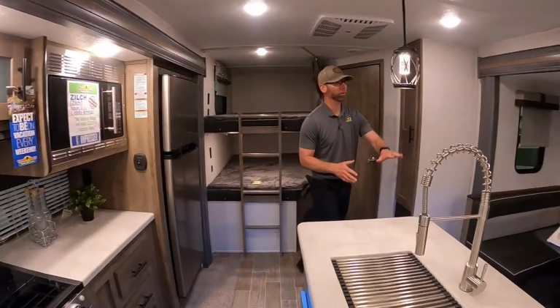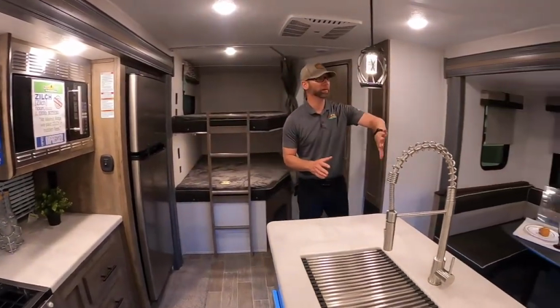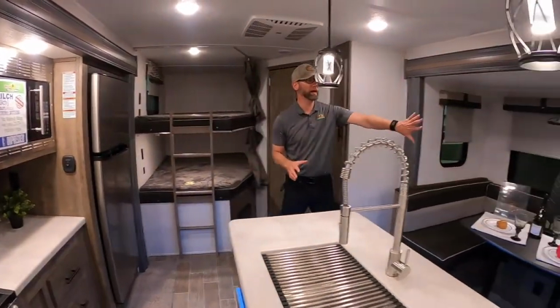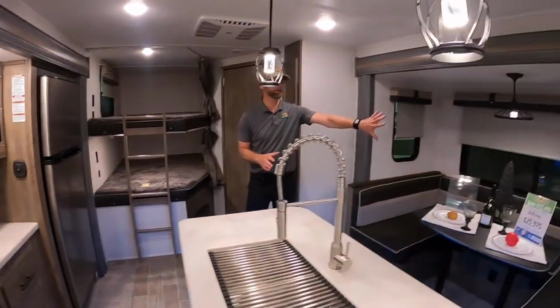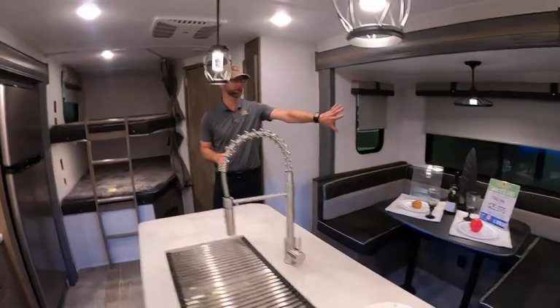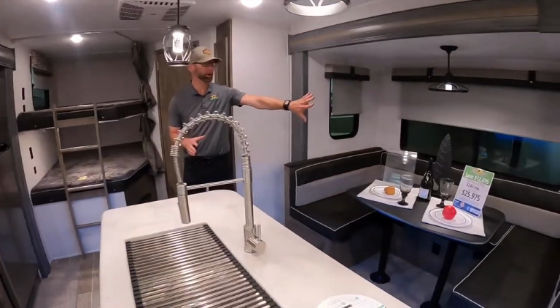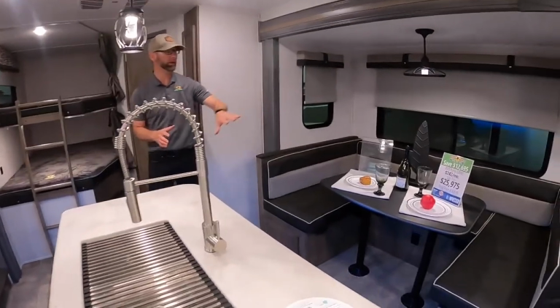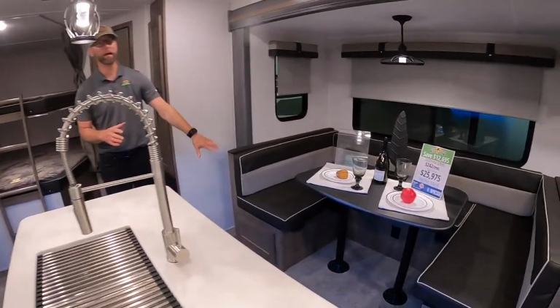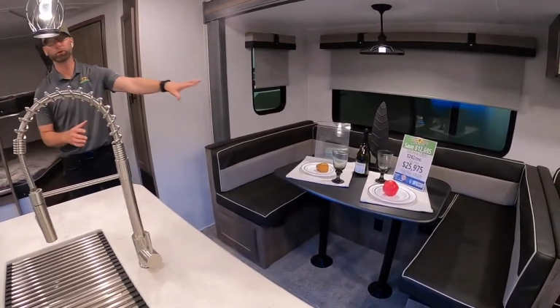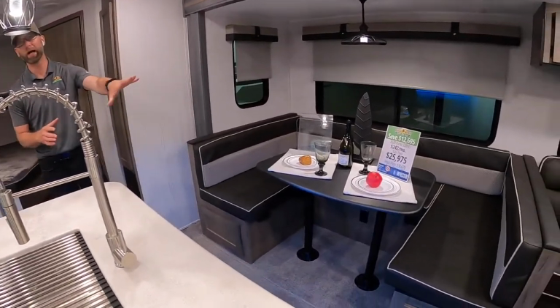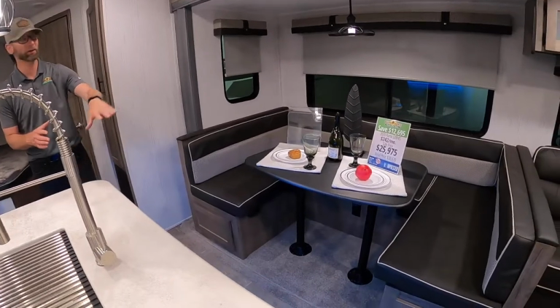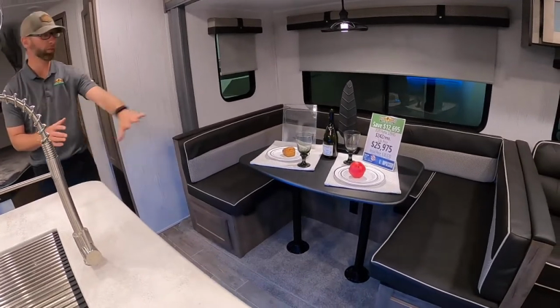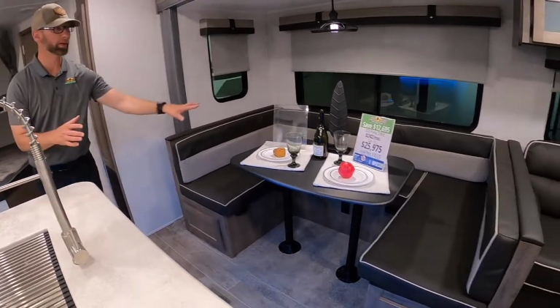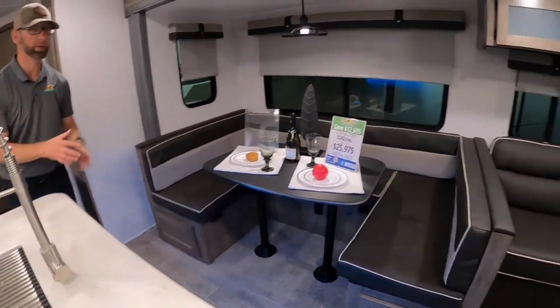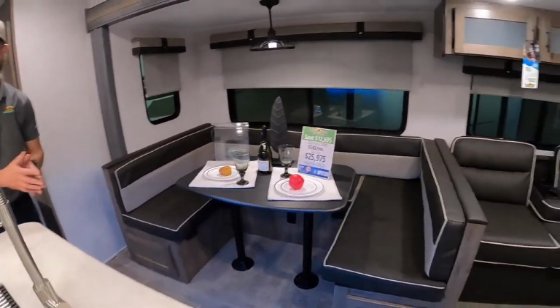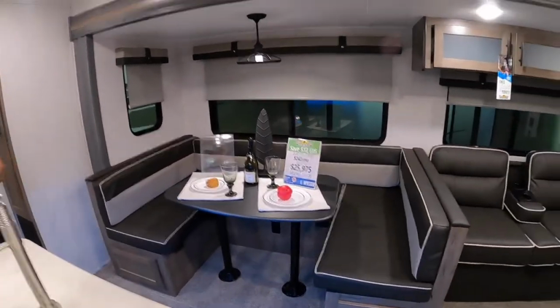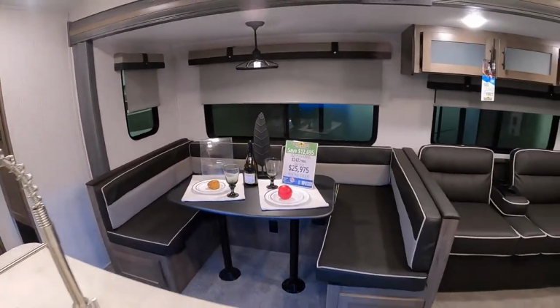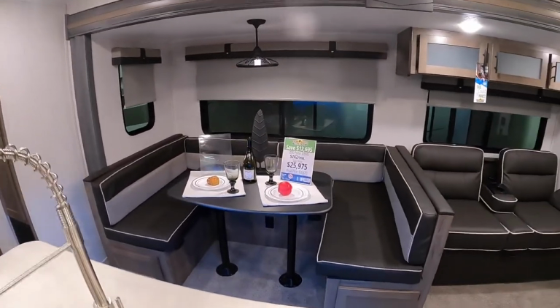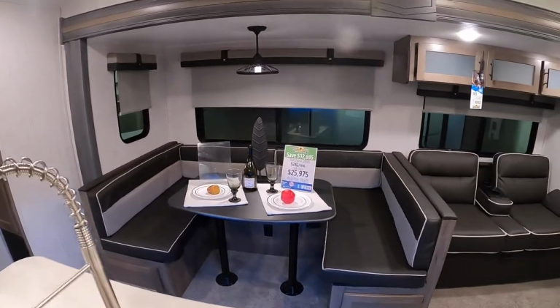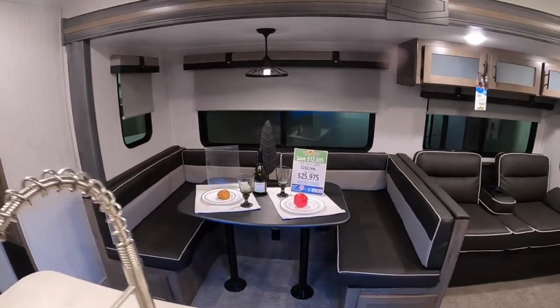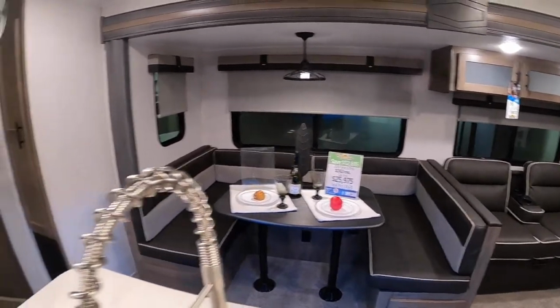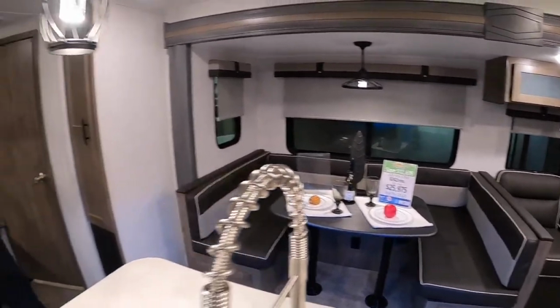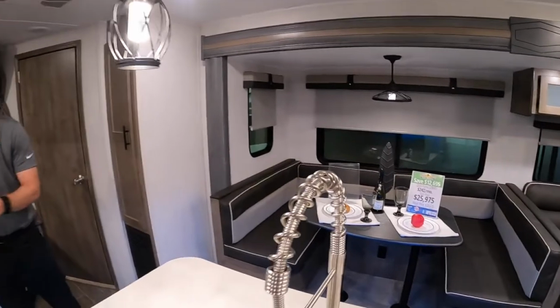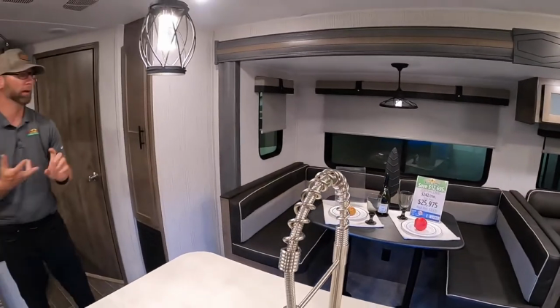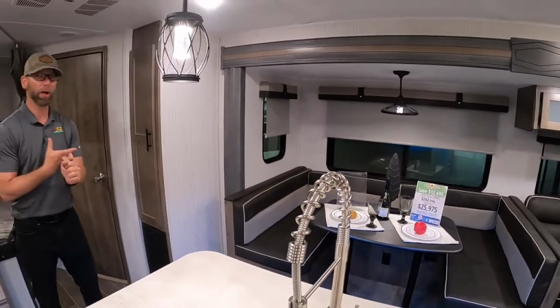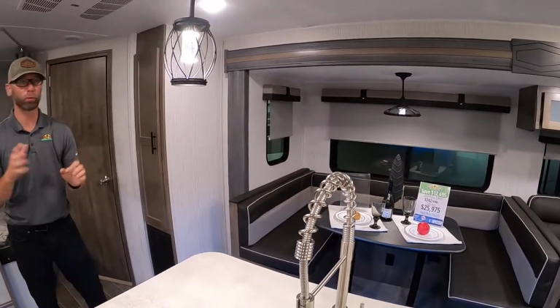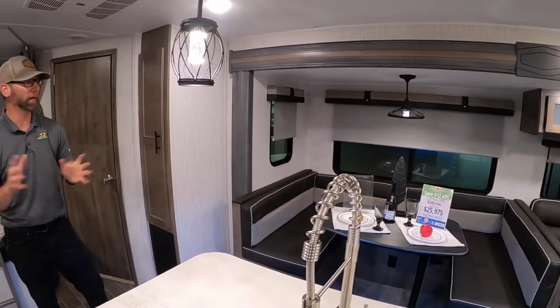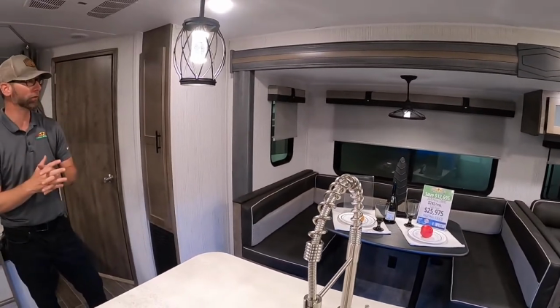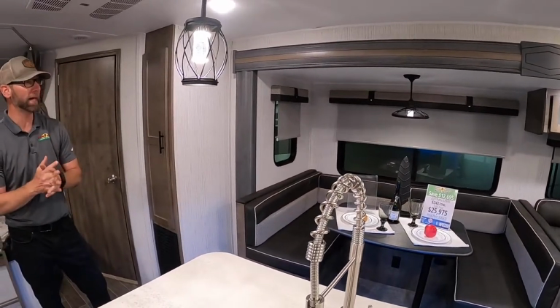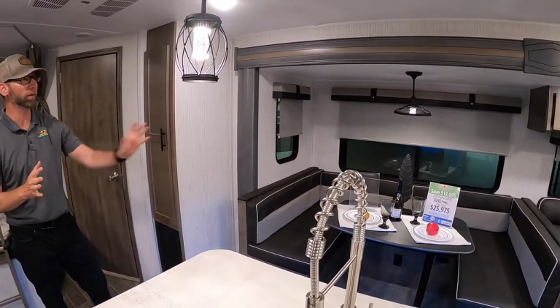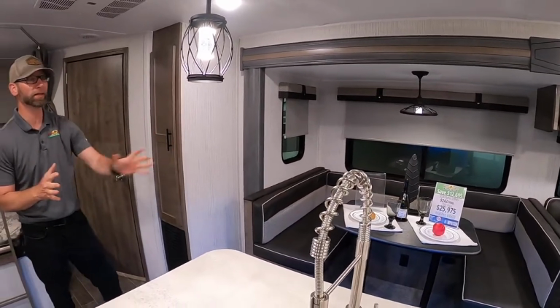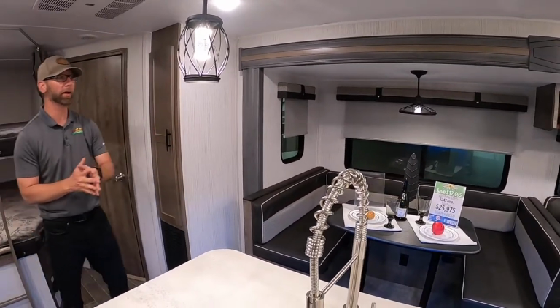Also in the slide-out living space common area, you've got a nice U-shaped dinette so the whole family can sit around the table, have dinner together on rainy days, play a game of cards or a puzzle or whatever you like to do around the table — plenty of seating area.